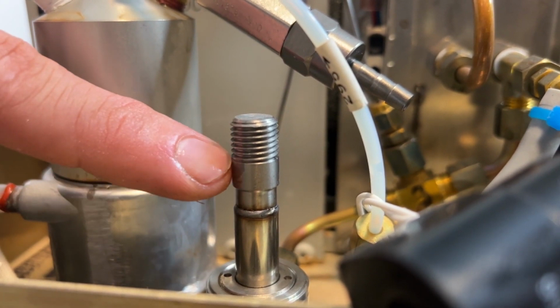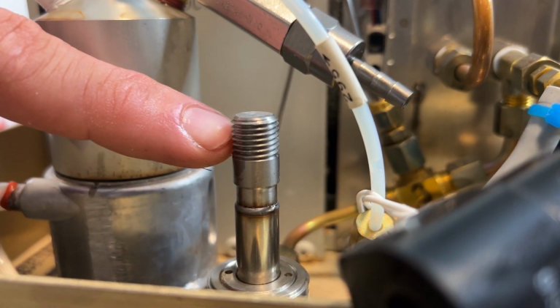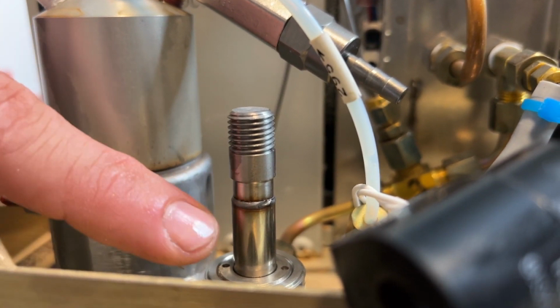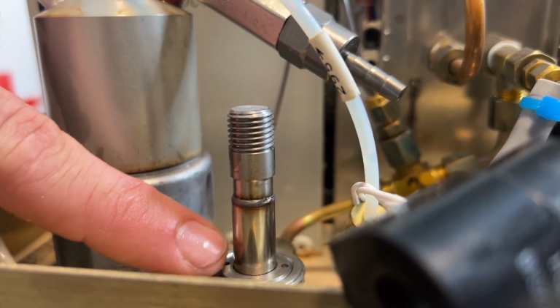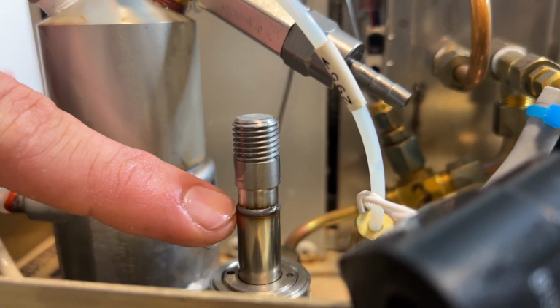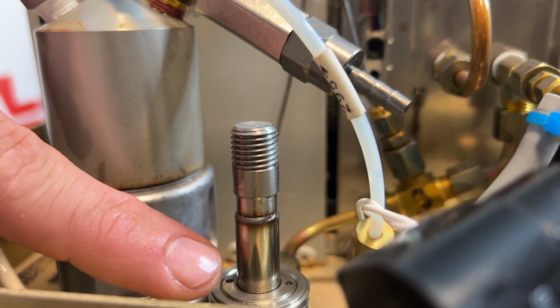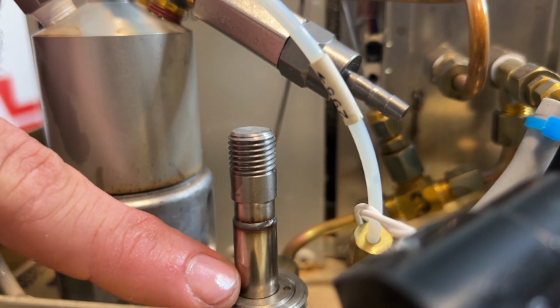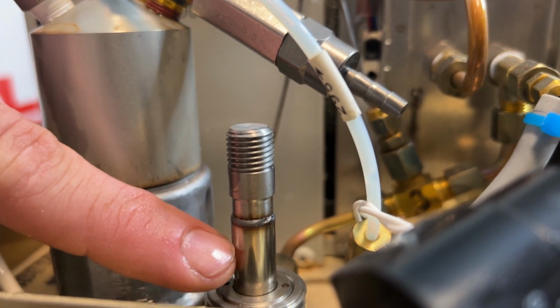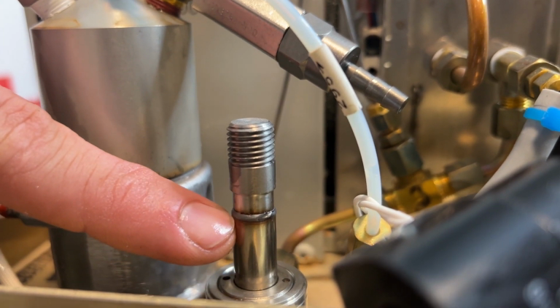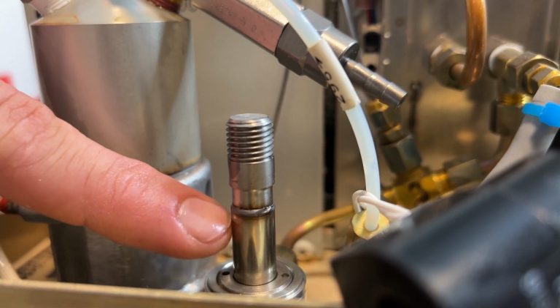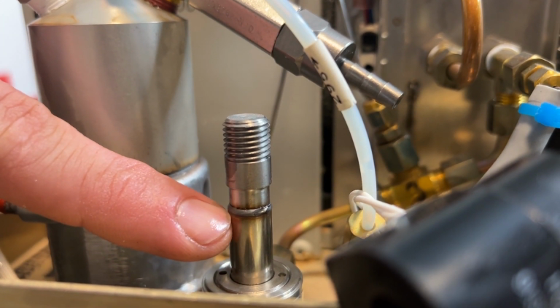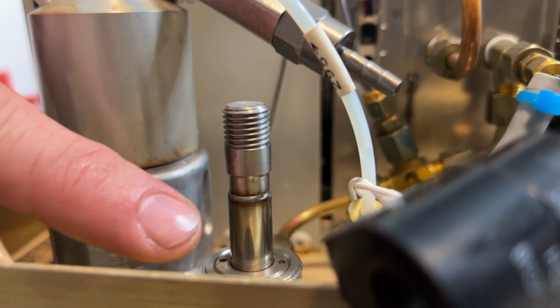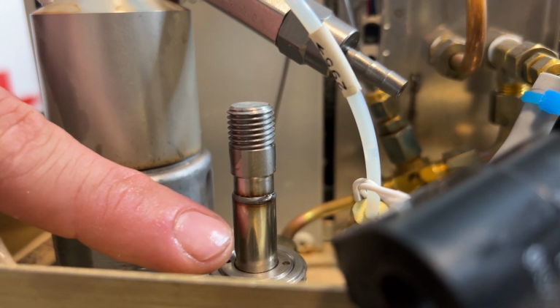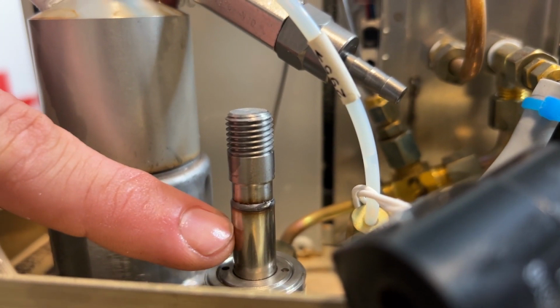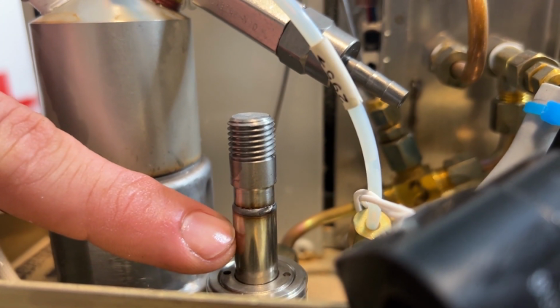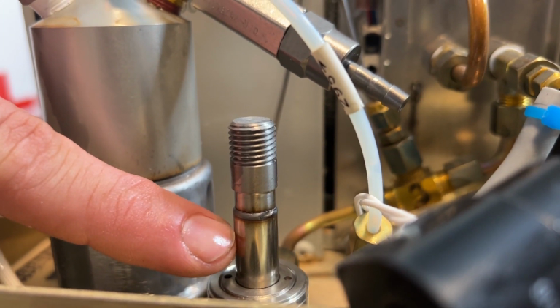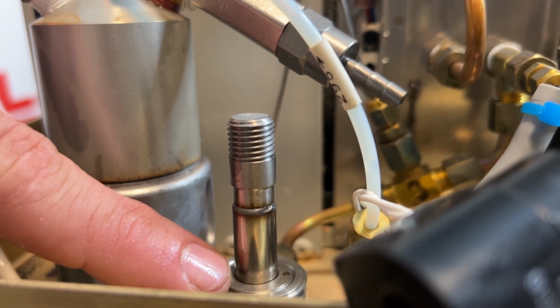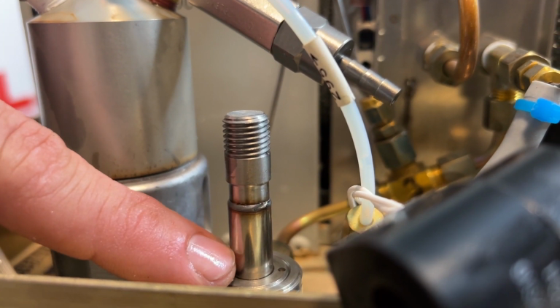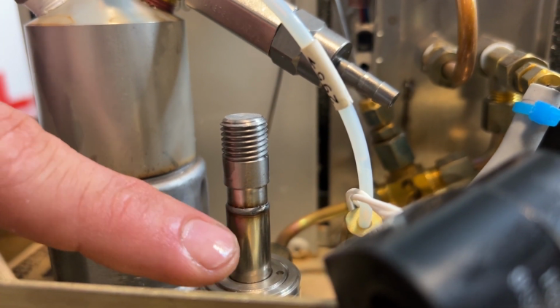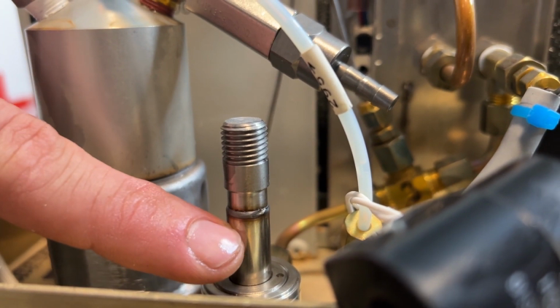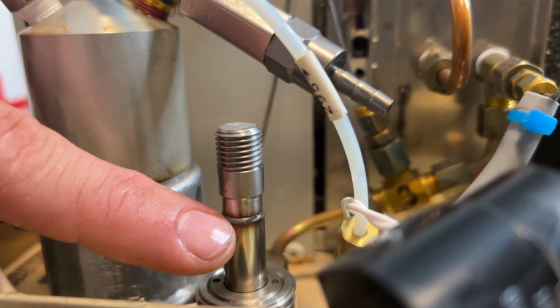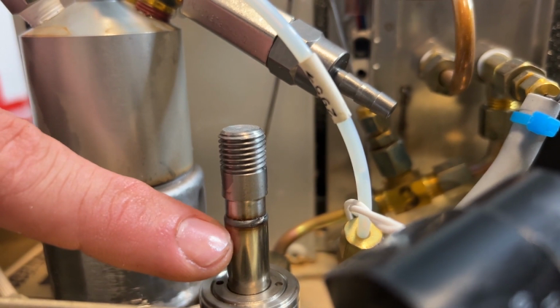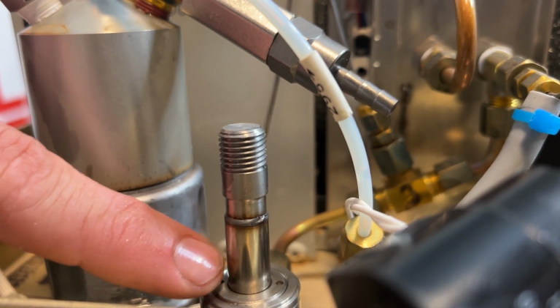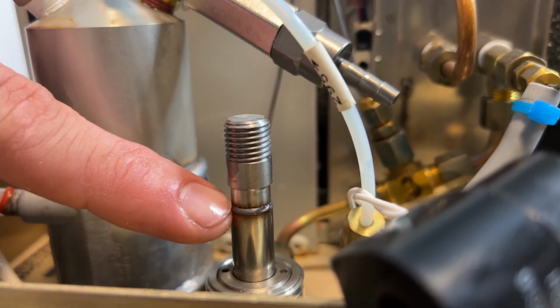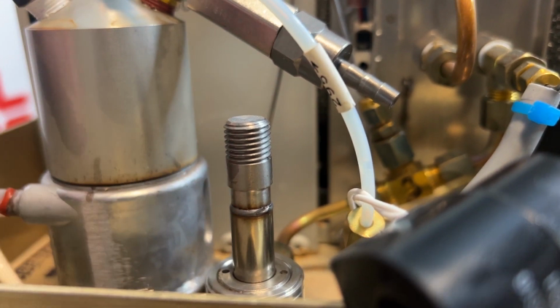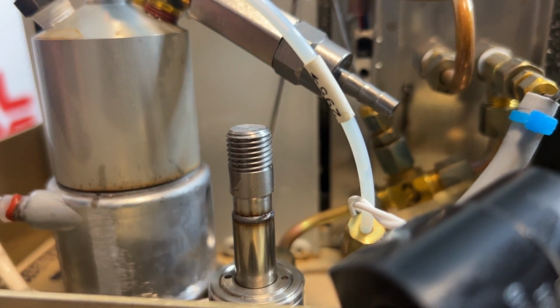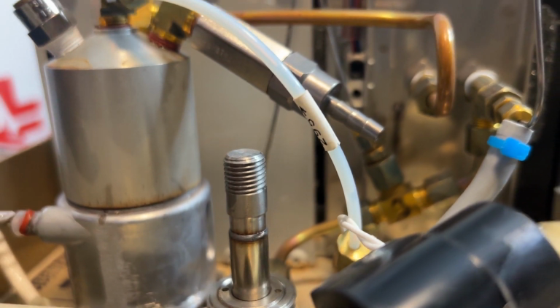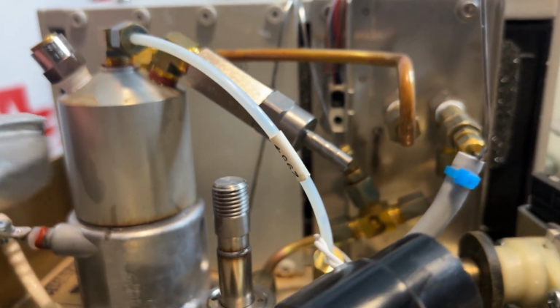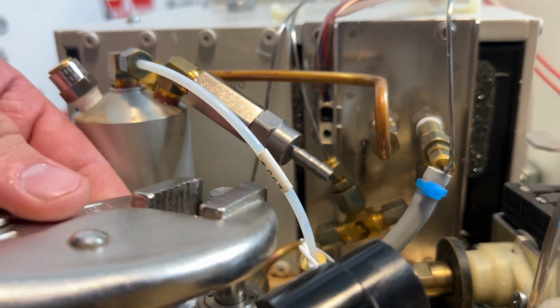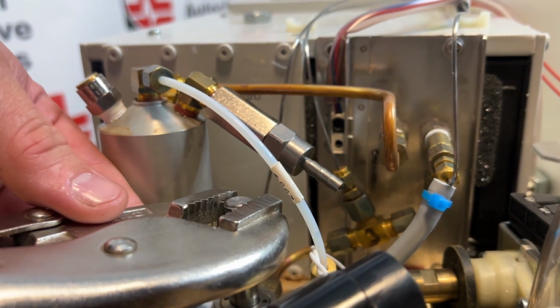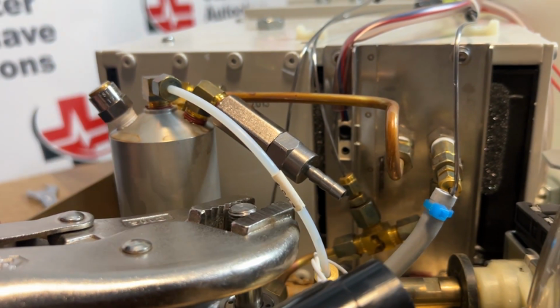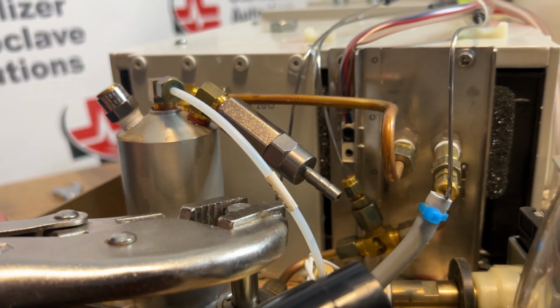The reason being is this is hollow. If you grab down here, you can damage the stem. And at that point, you have to replace the solenoid valve complete. So I'm going to grab on the top of this.